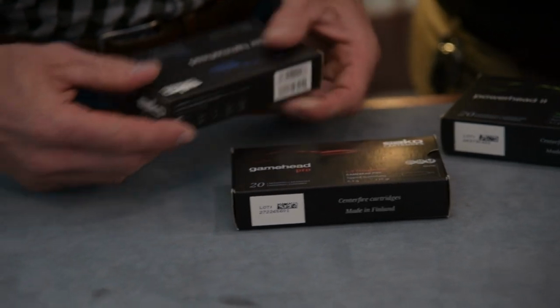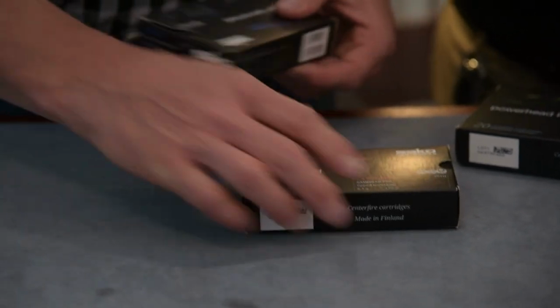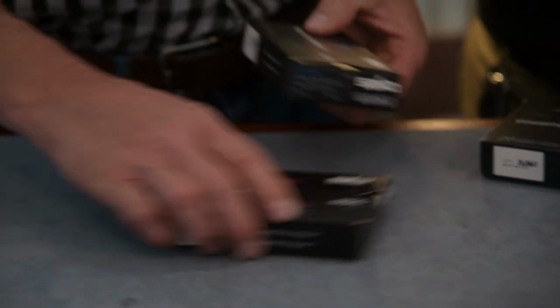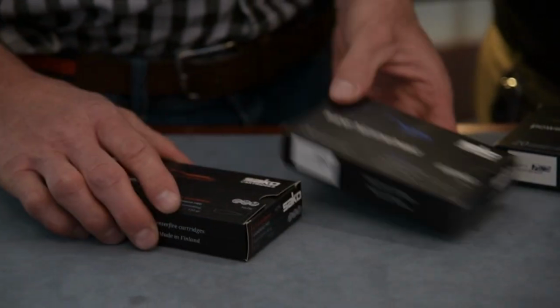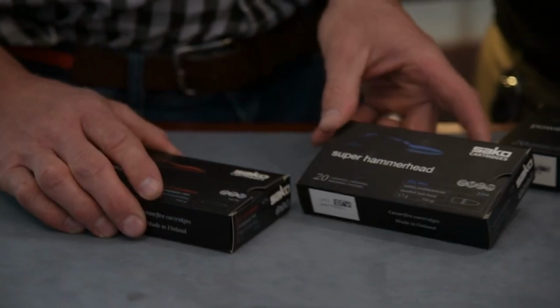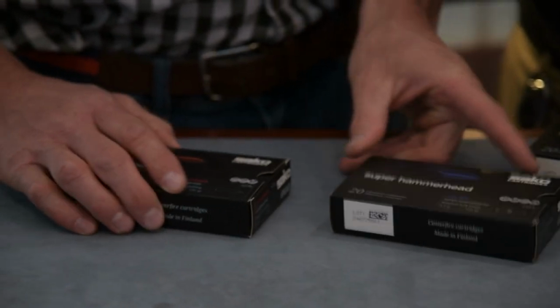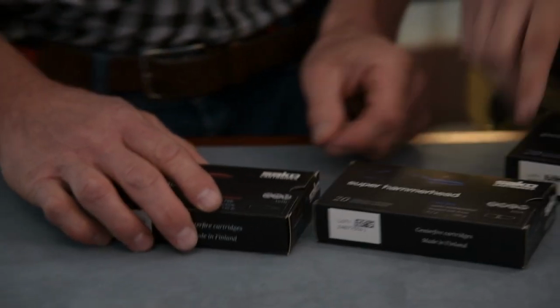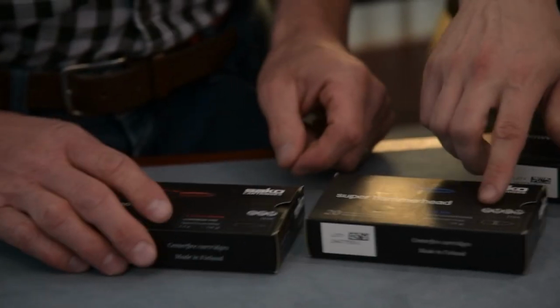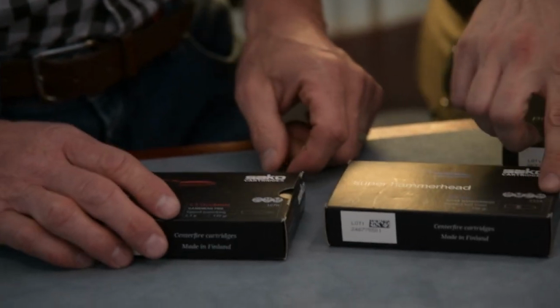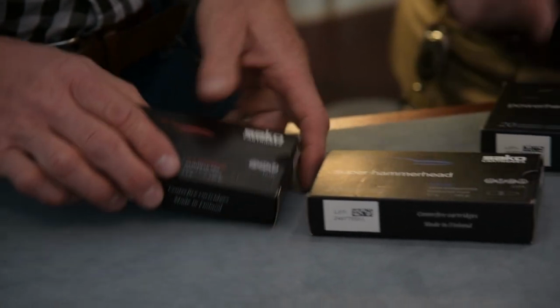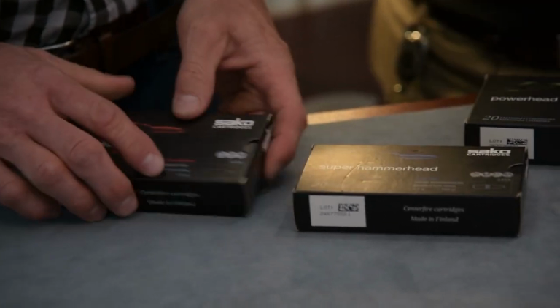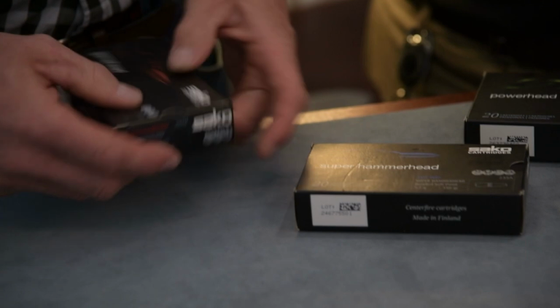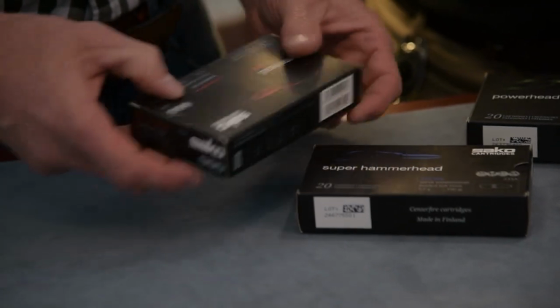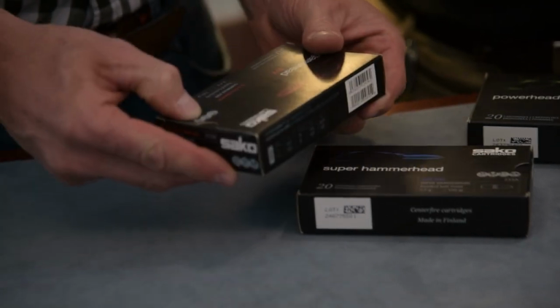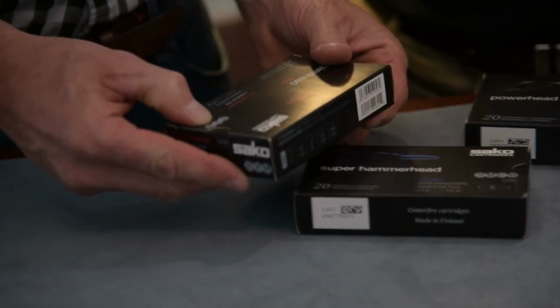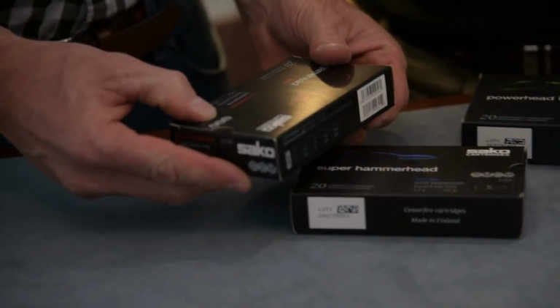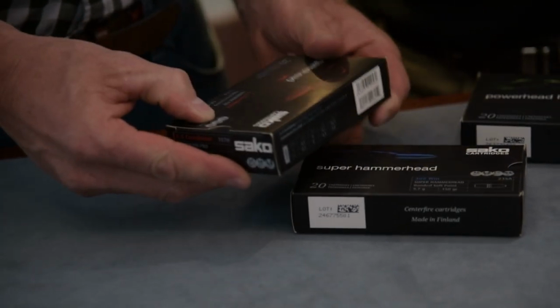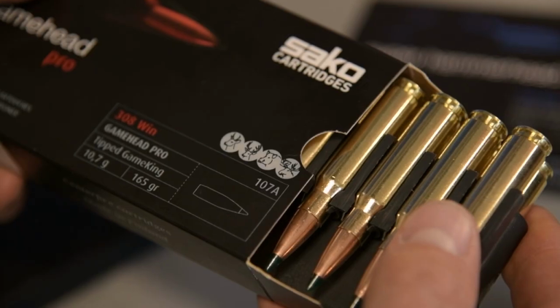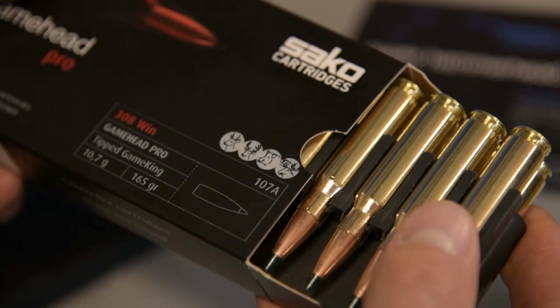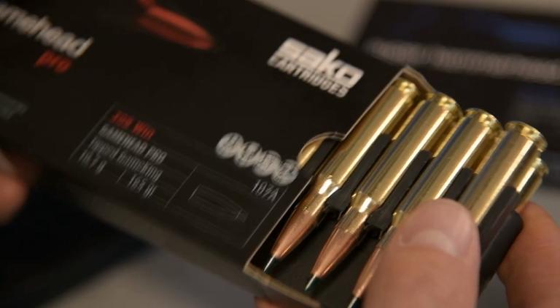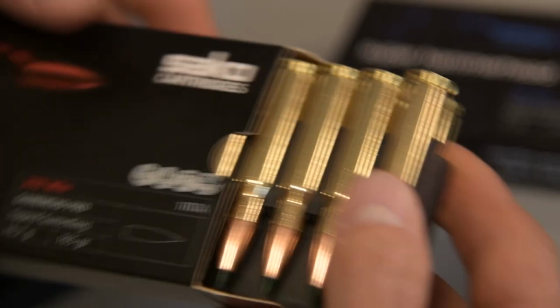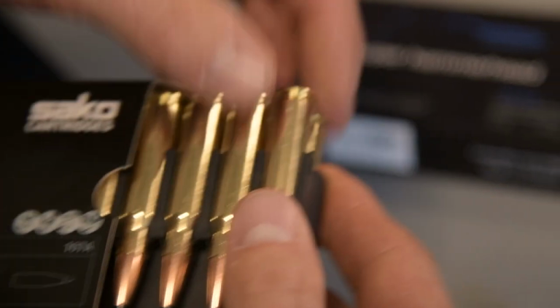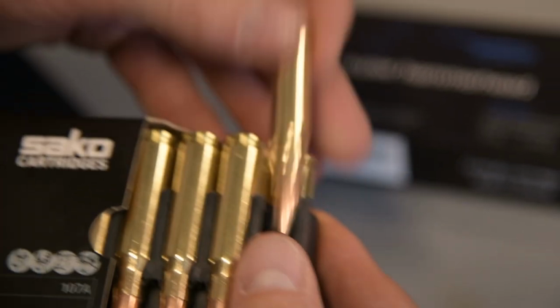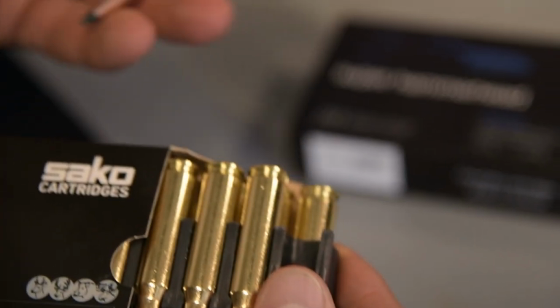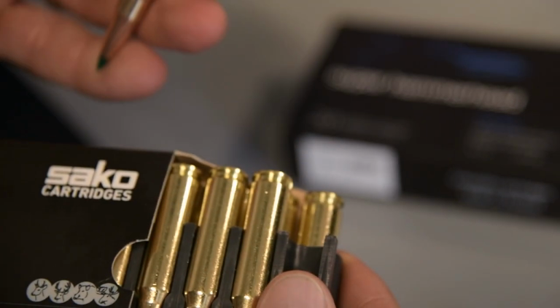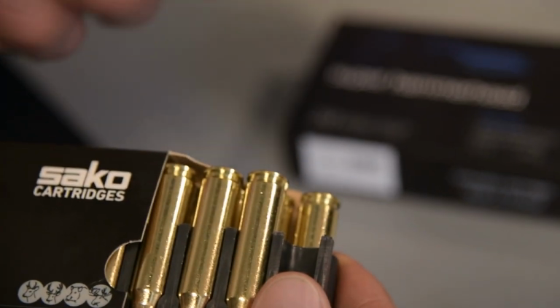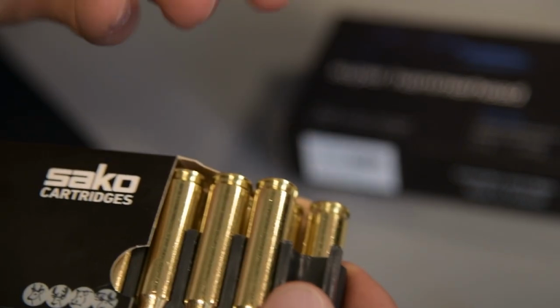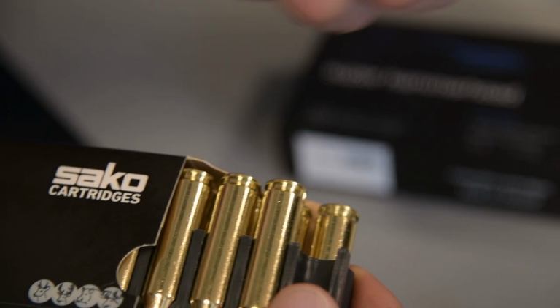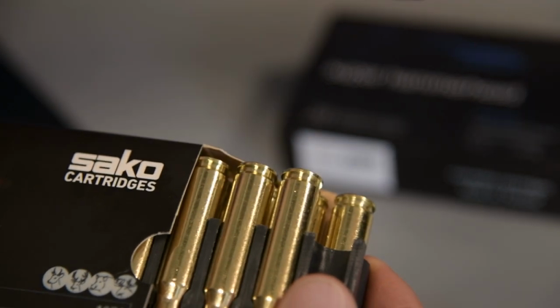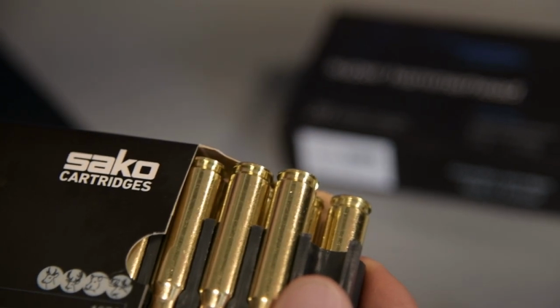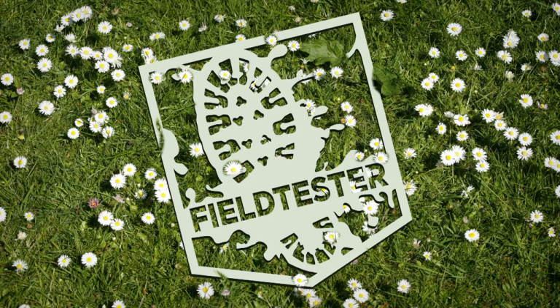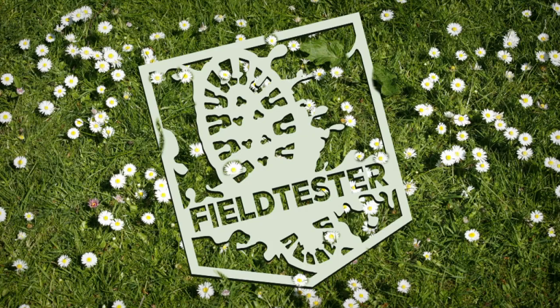What can also really help customers are the animal icons on the packaging. Different sizes of animals are indicated with these icons to guide selection.